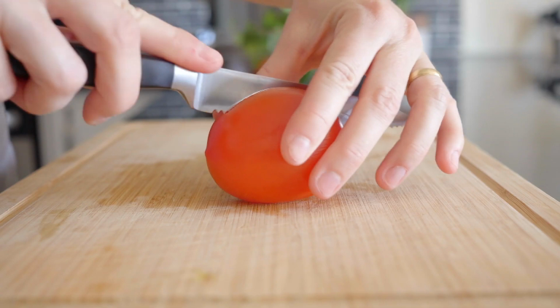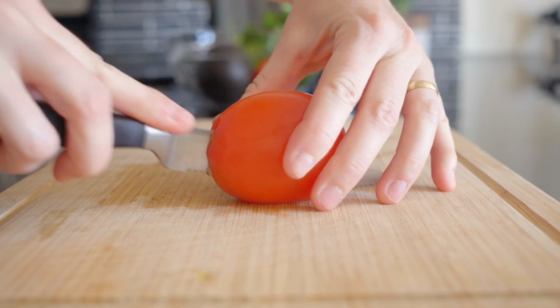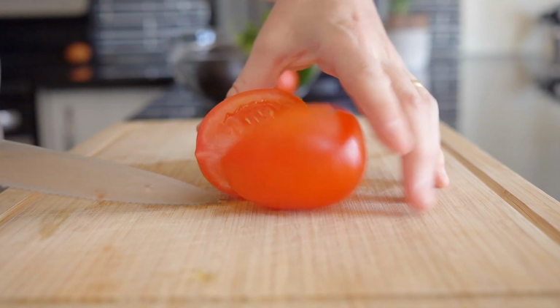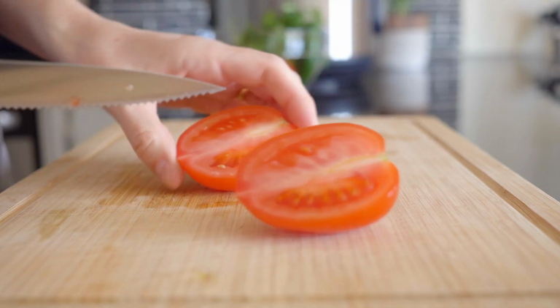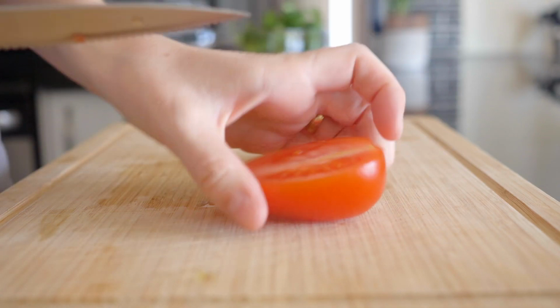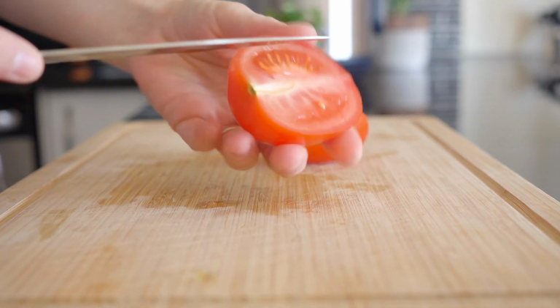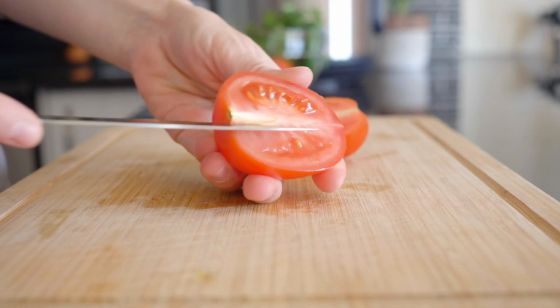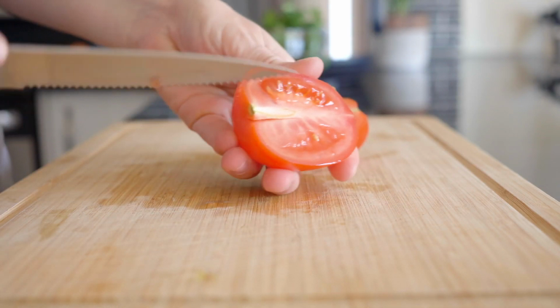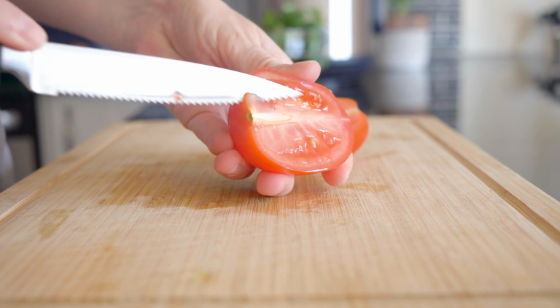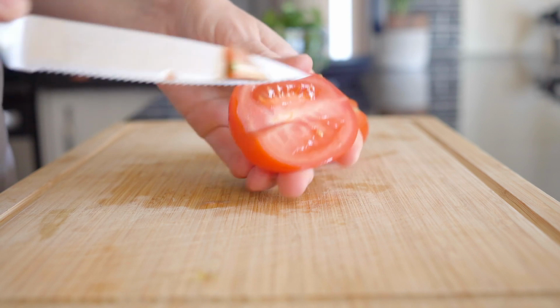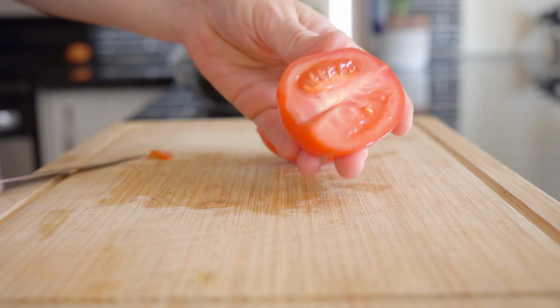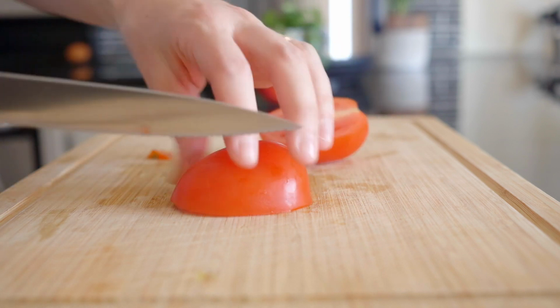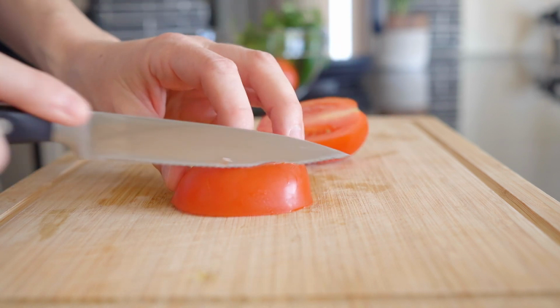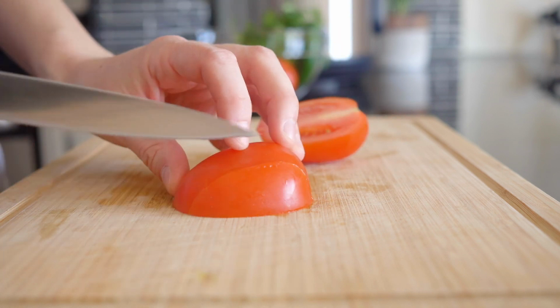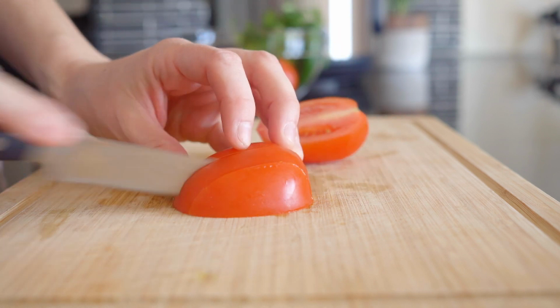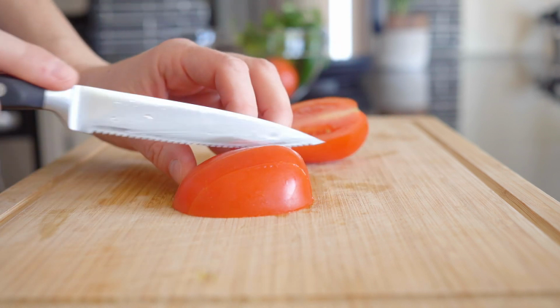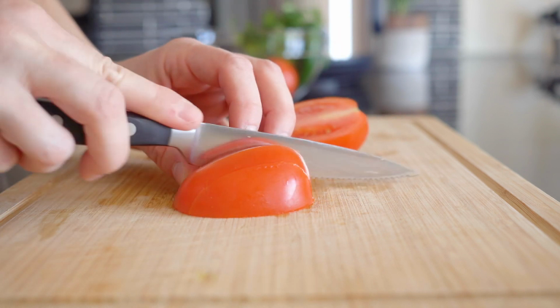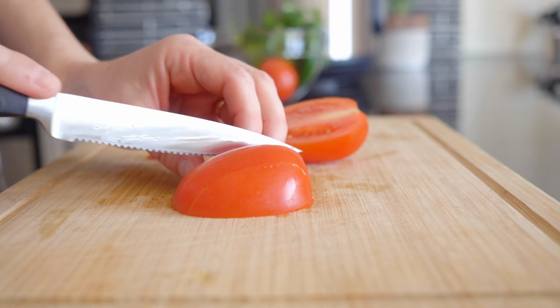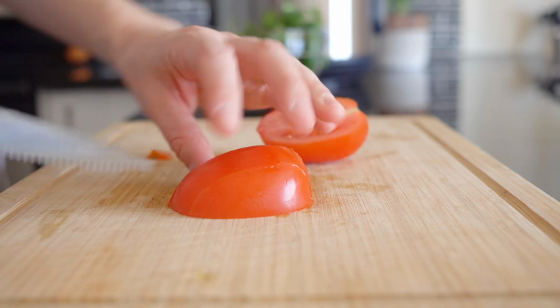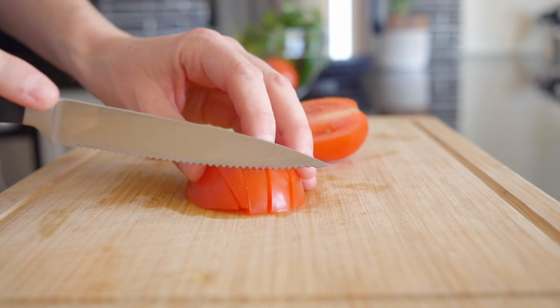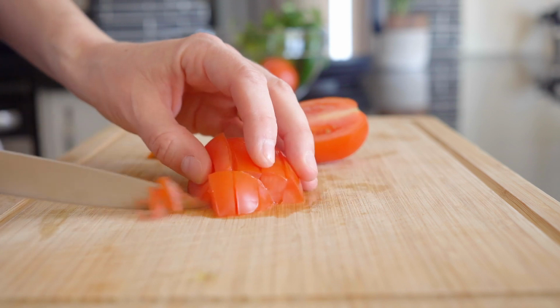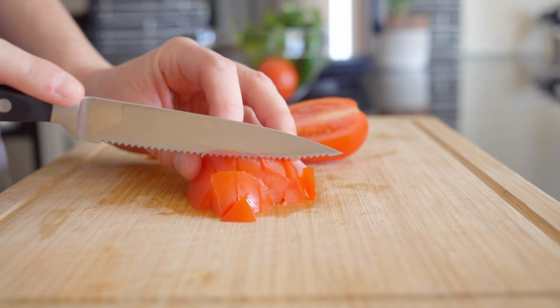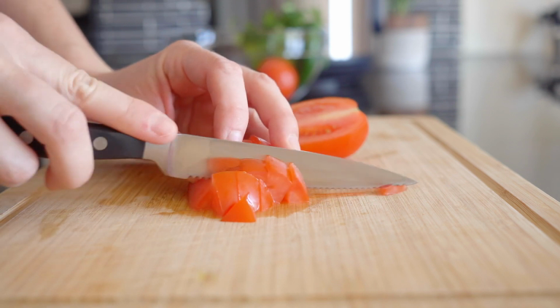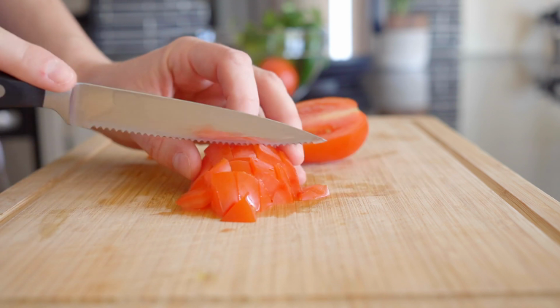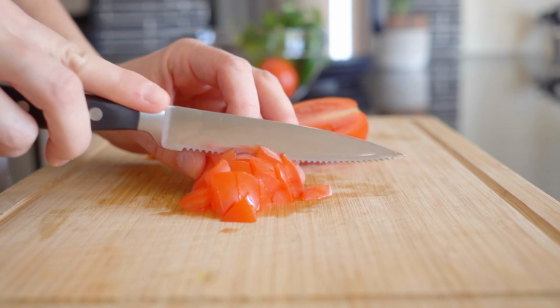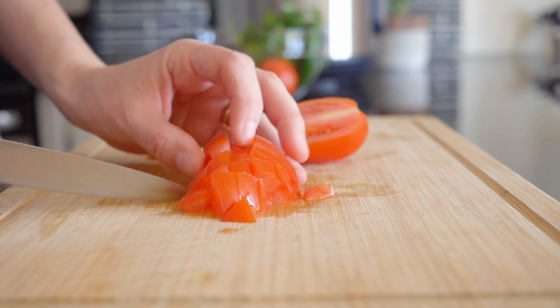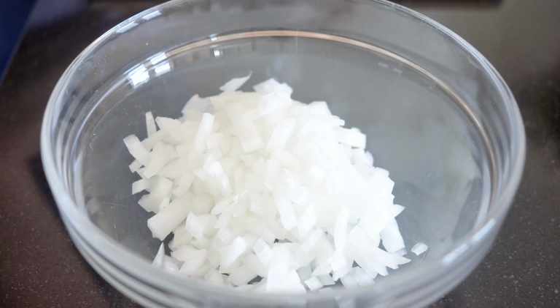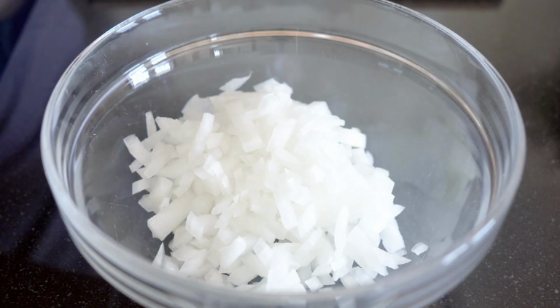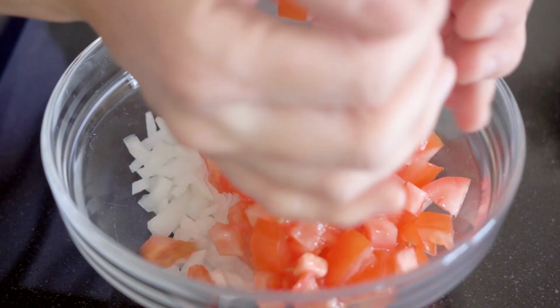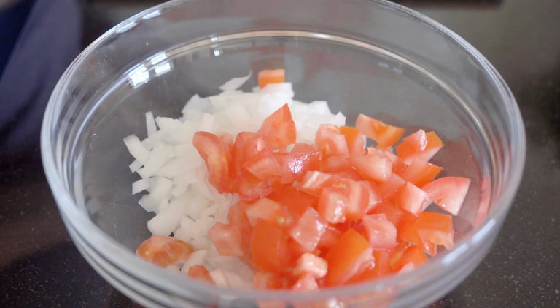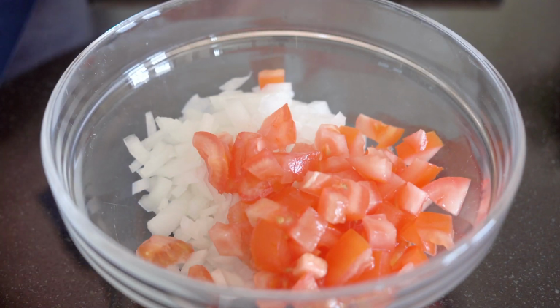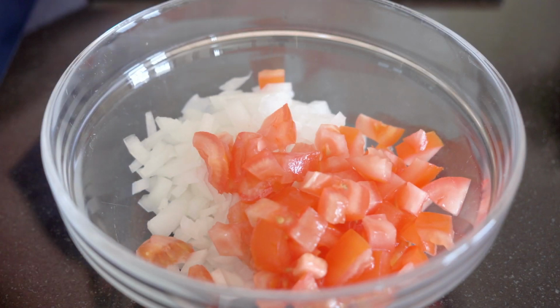Return to the chopping board and cut two to three large Roma tomatoes into about a half-inch dice. Use a serrated knife to cut tomatoes to get a better grip on the slippery skin. Then add the tomato to the onions.